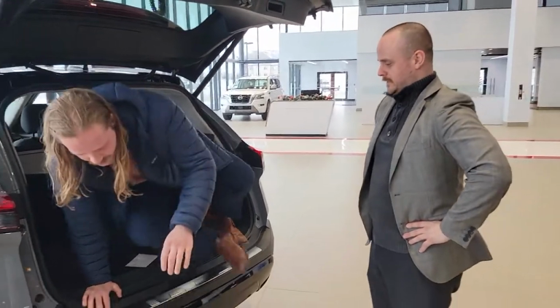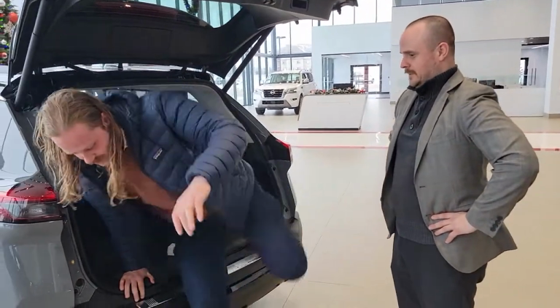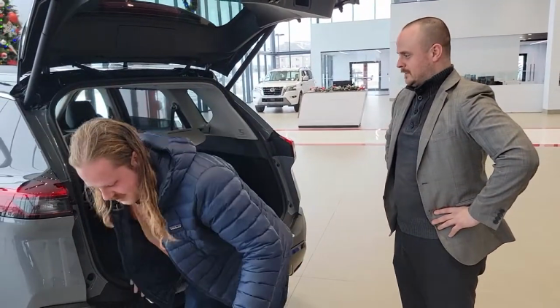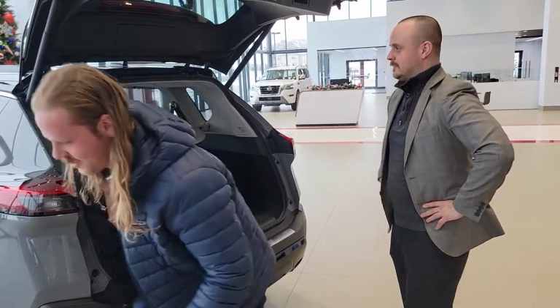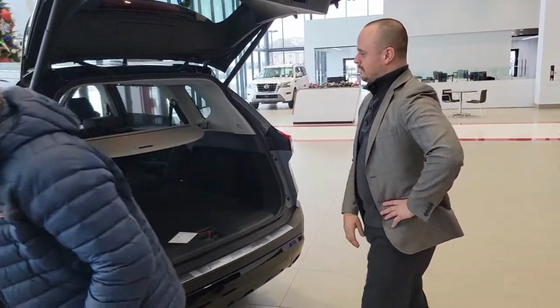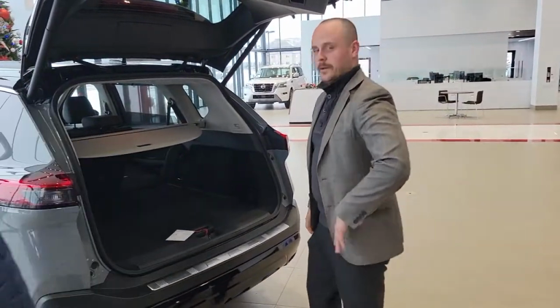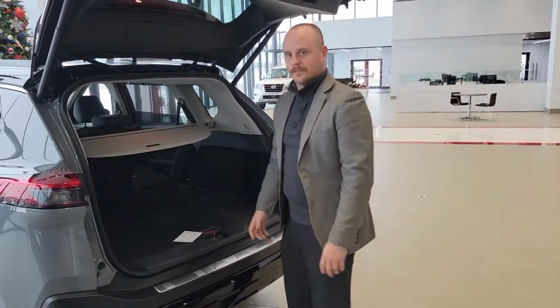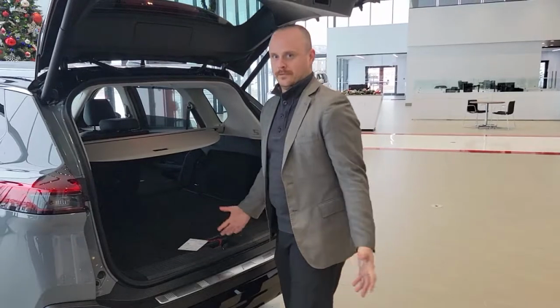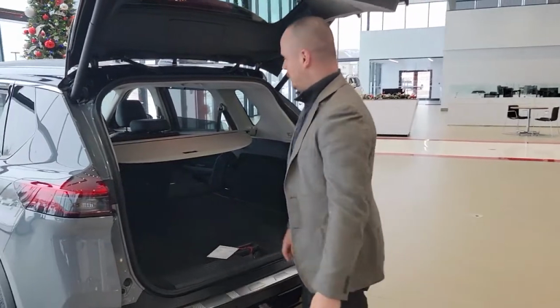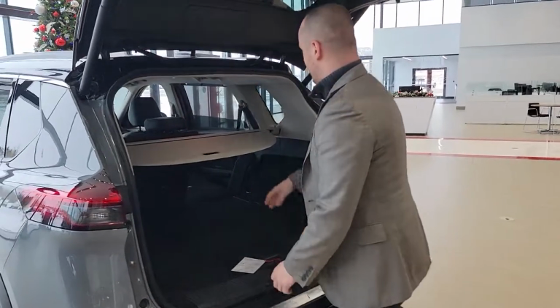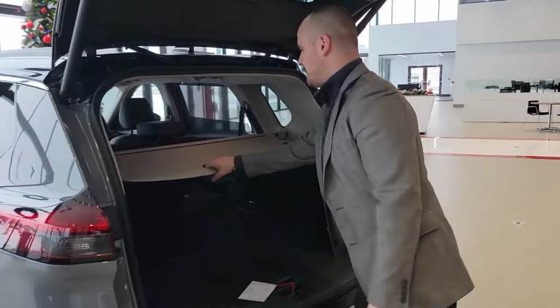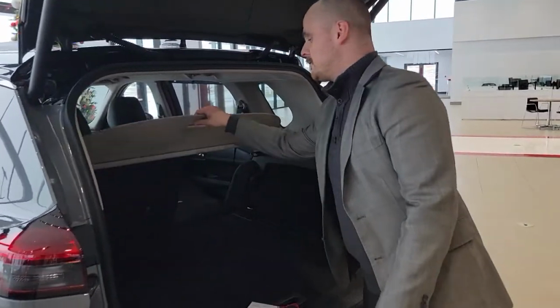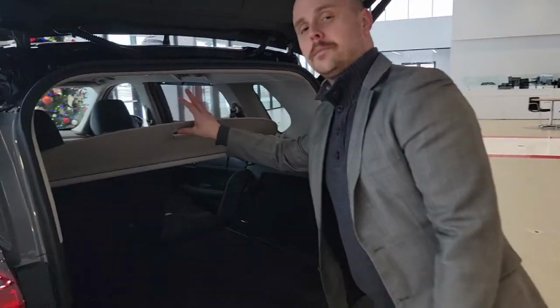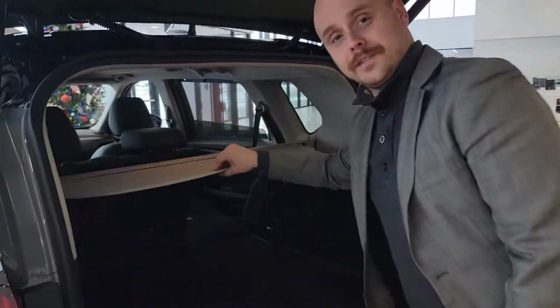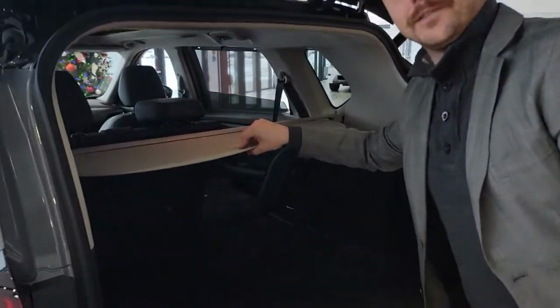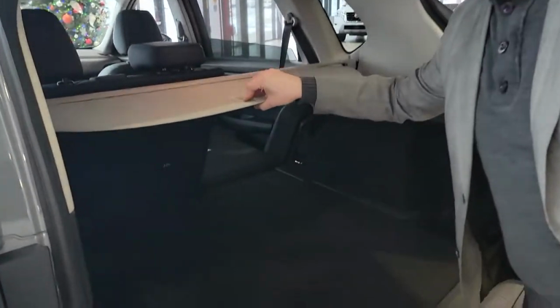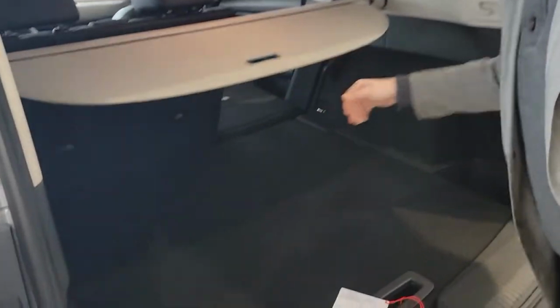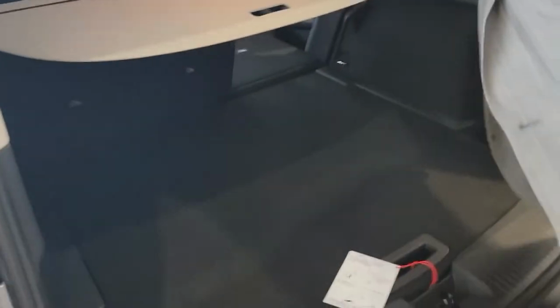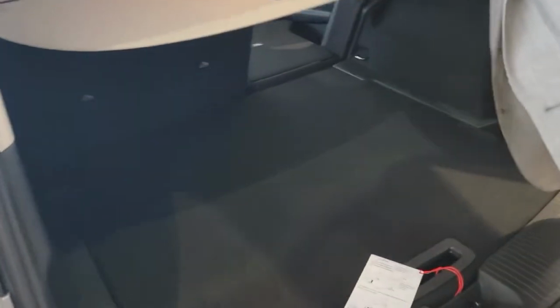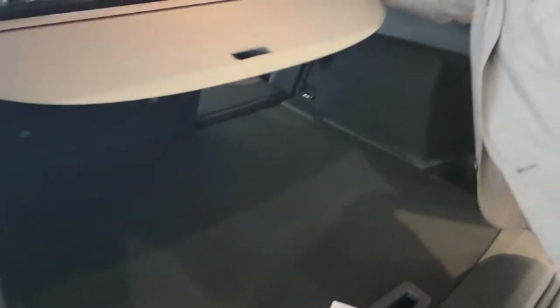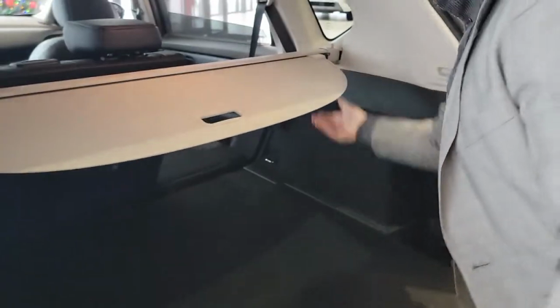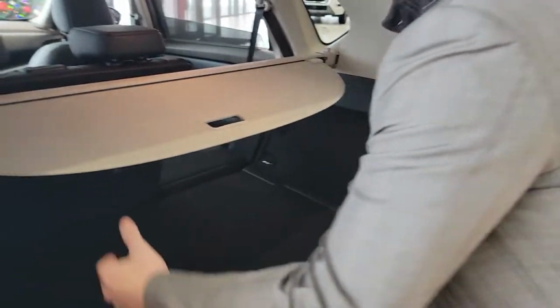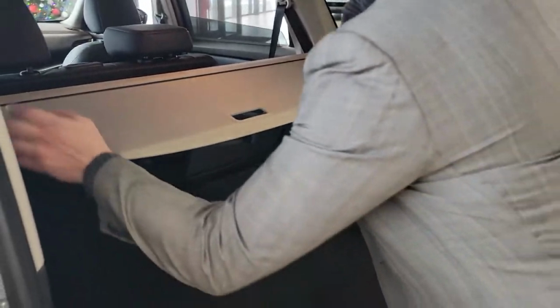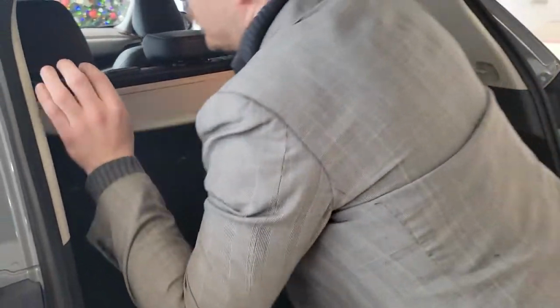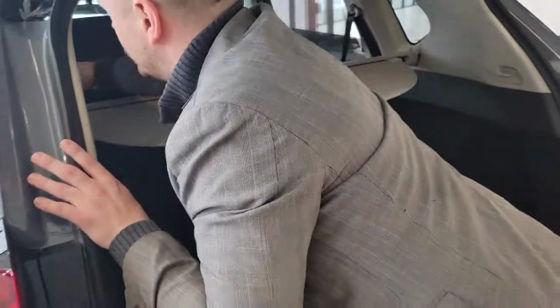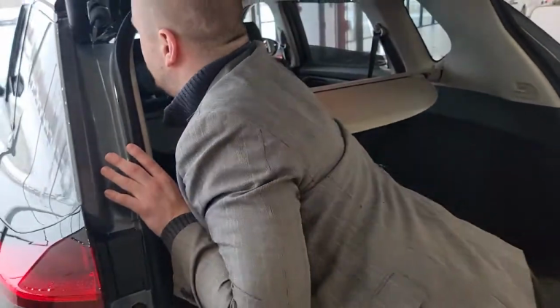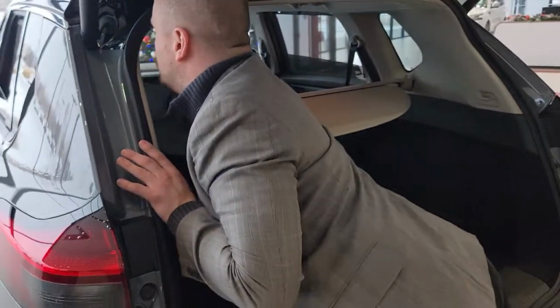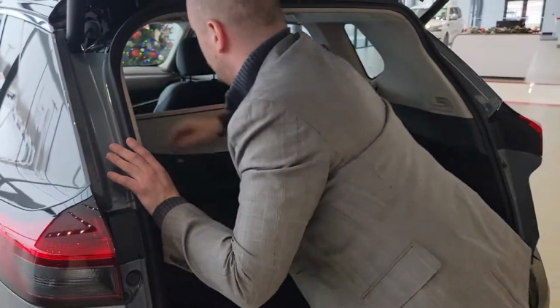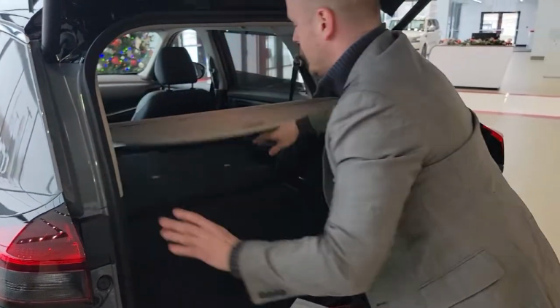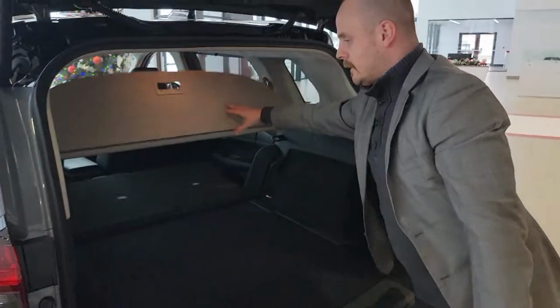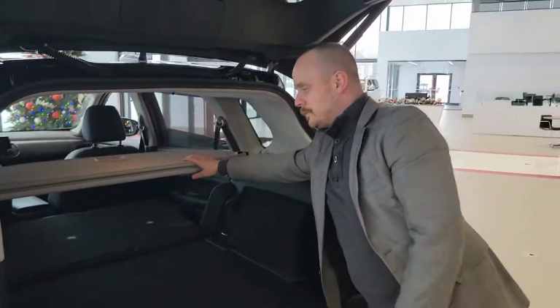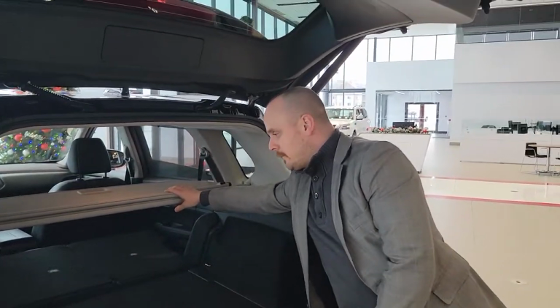Sorry about that. Anyways, you do have the privacy cover in here, and this can be taken on and off.